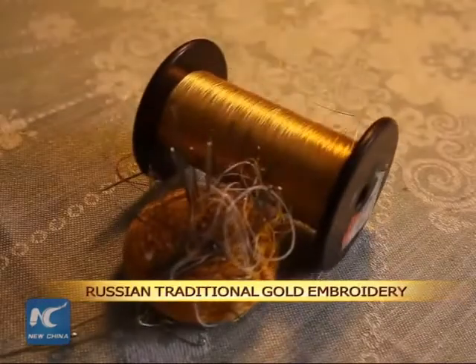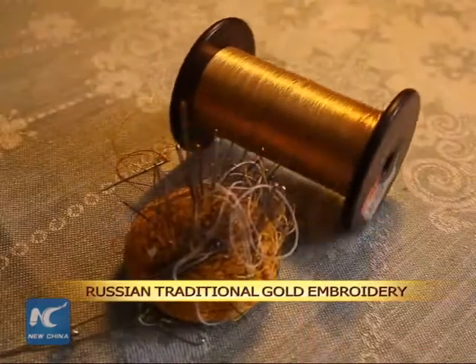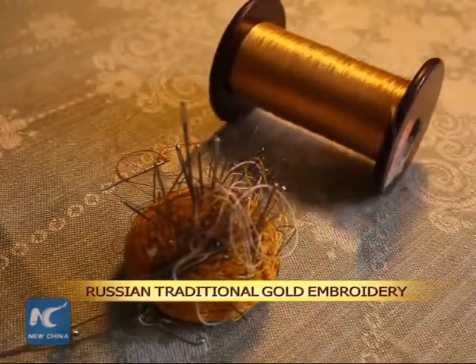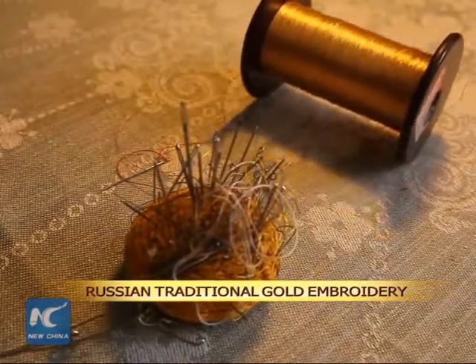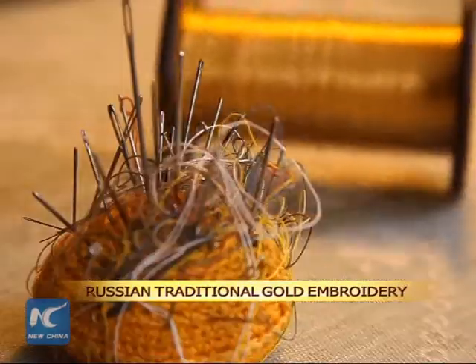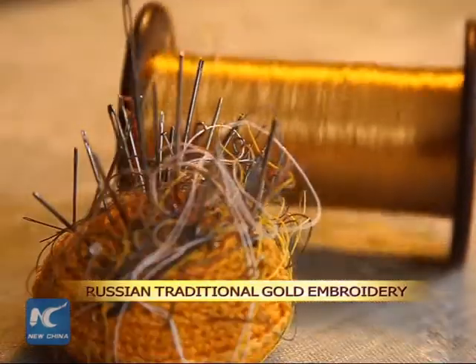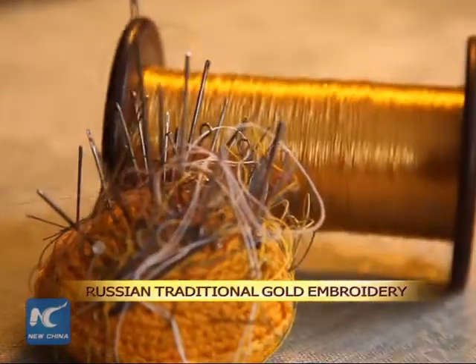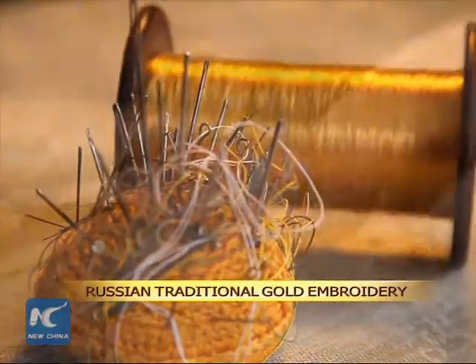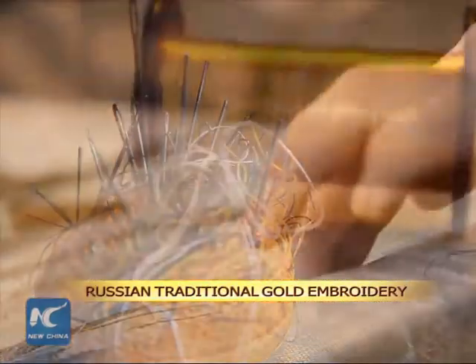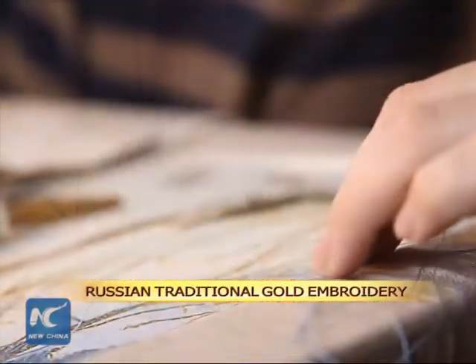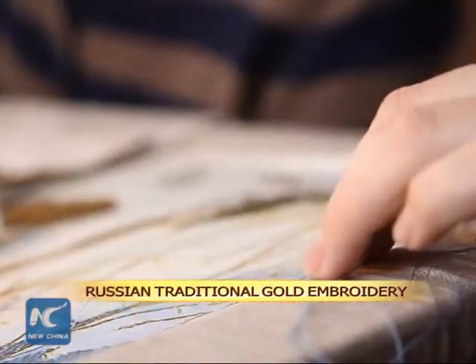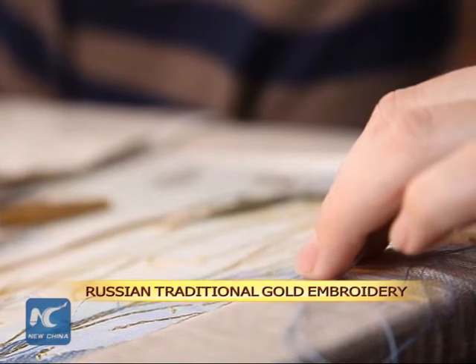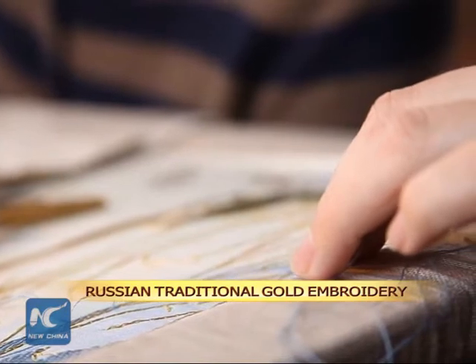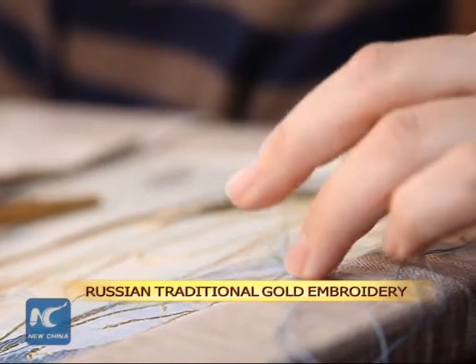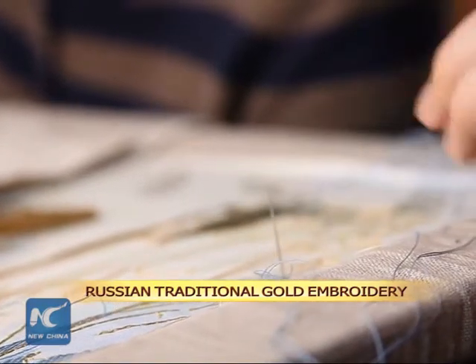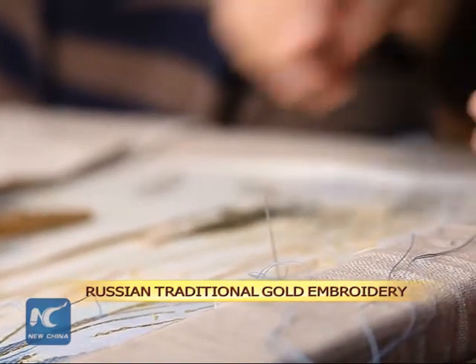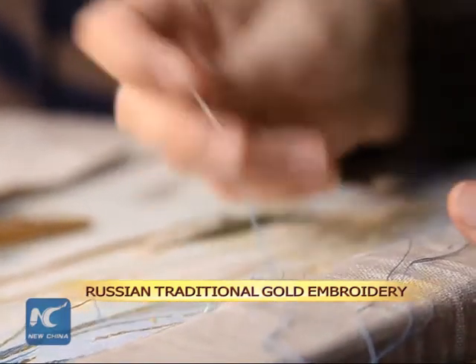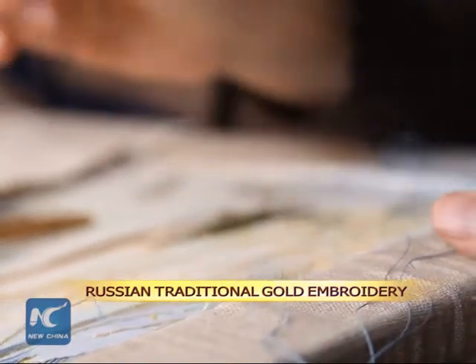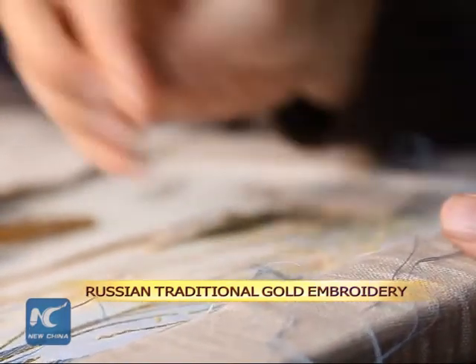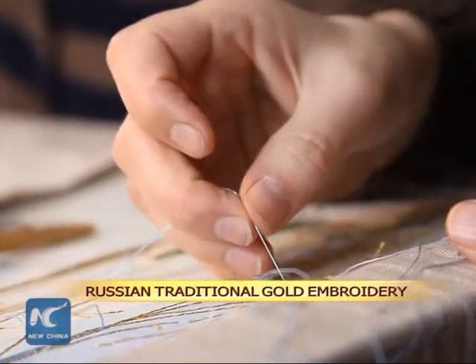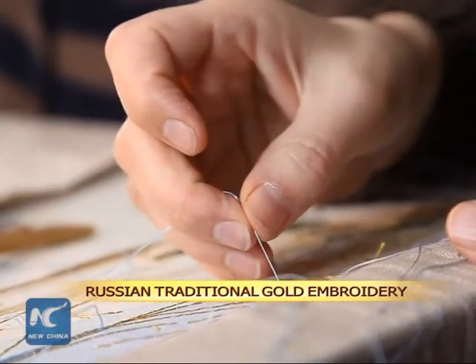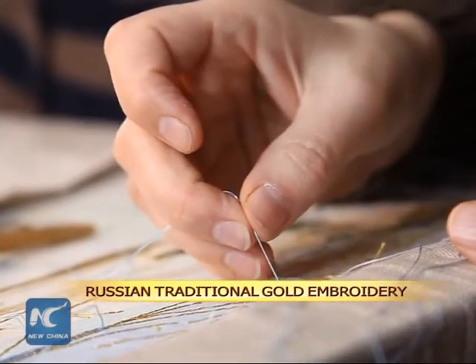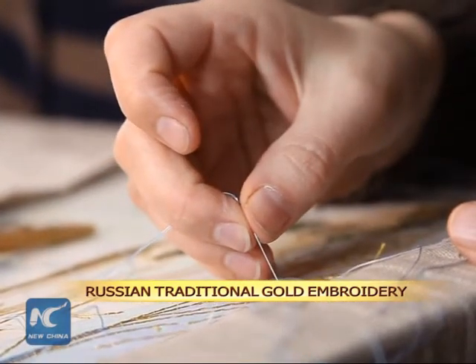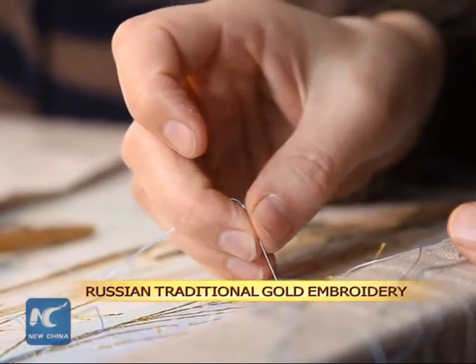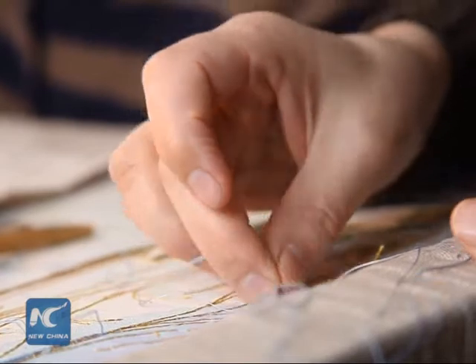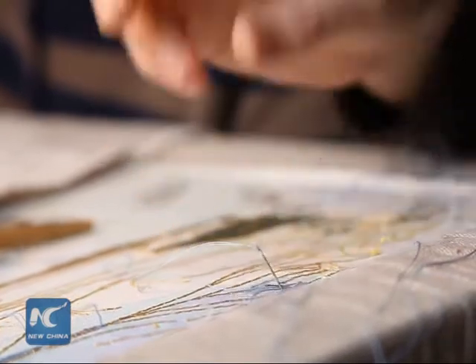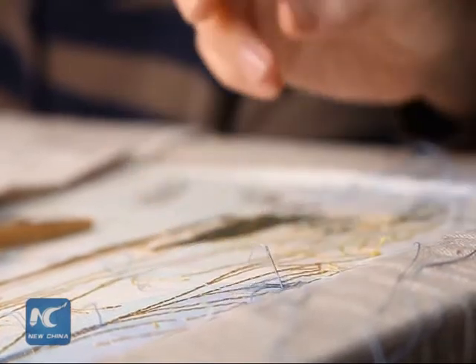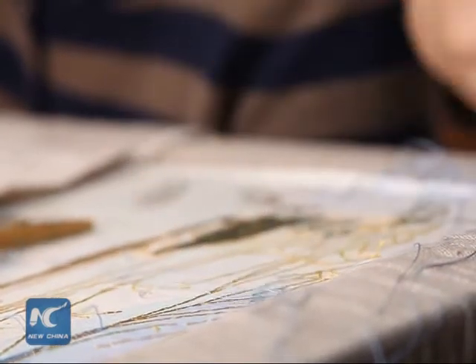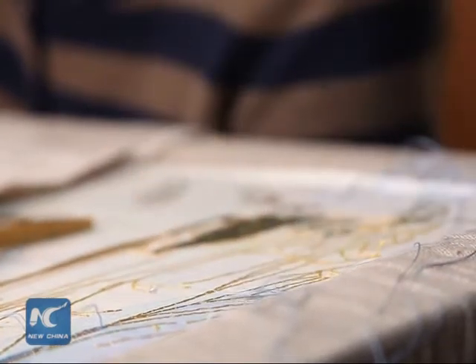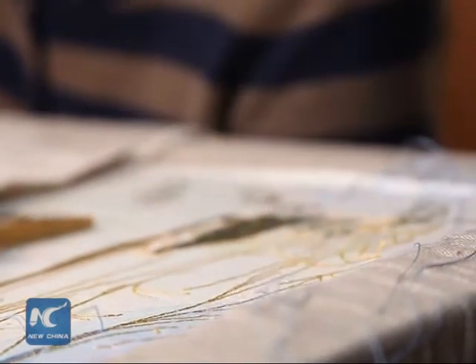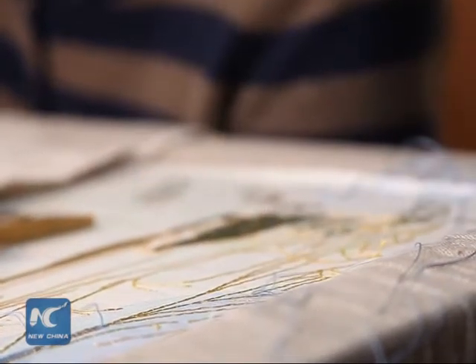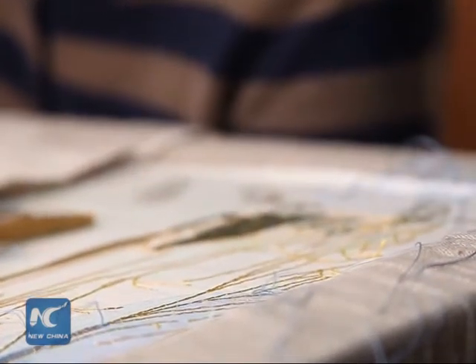The old Russians call needlework needle painting. It is a type of decorative art which uses gold thread to embroider. It was widespread in ancient Russia and was formed under the influence of the Byzantine Empire.